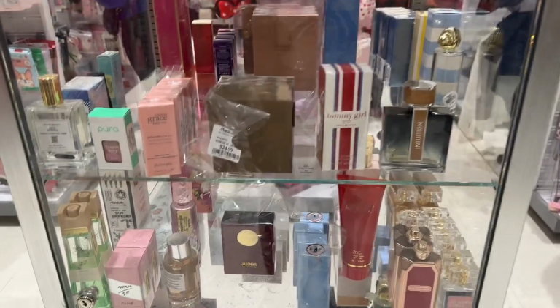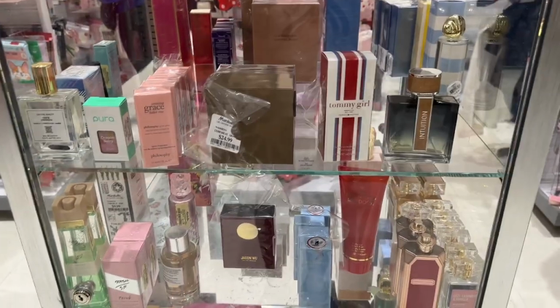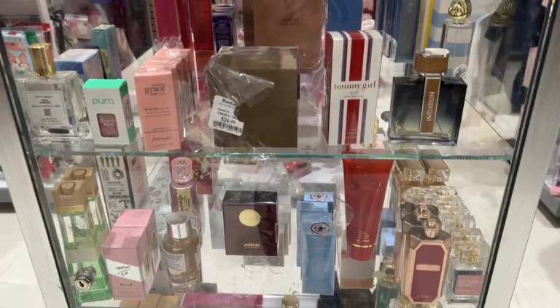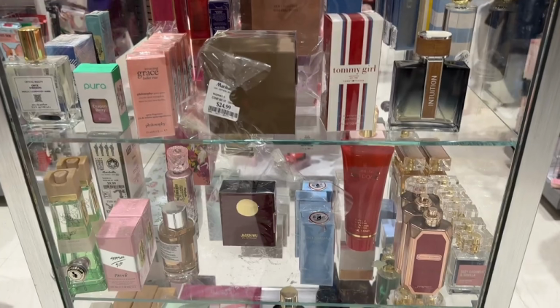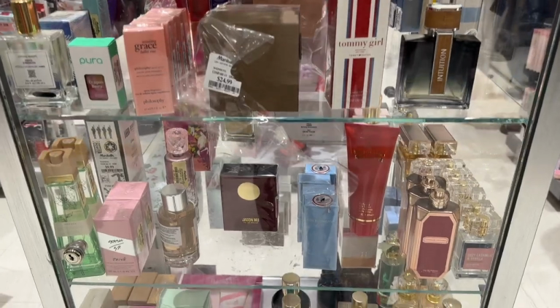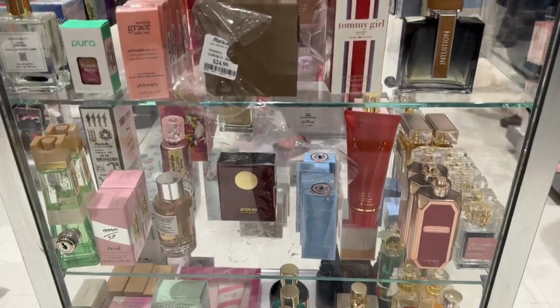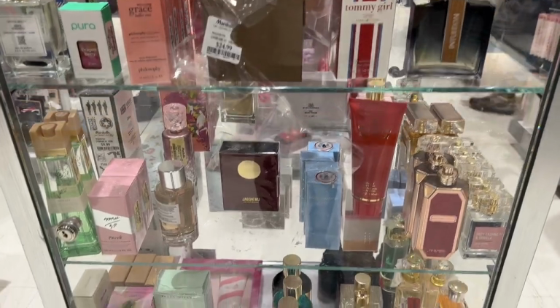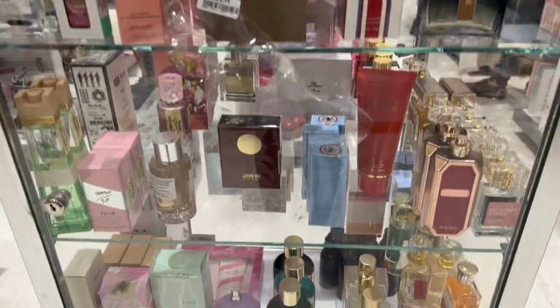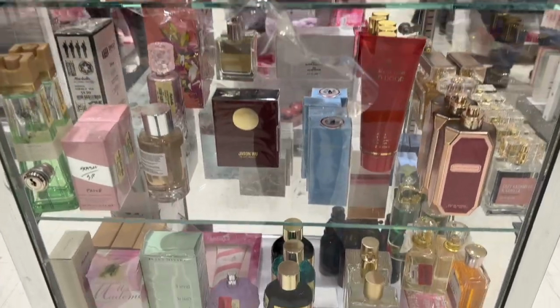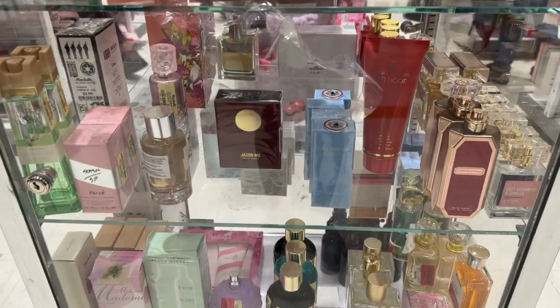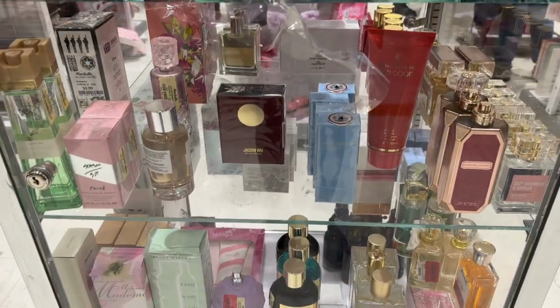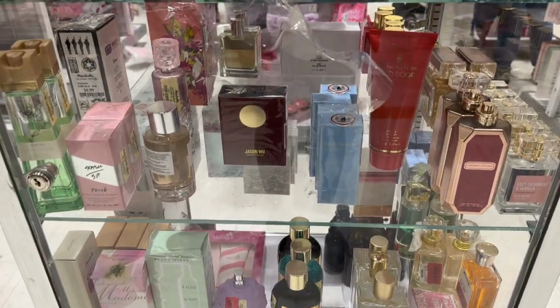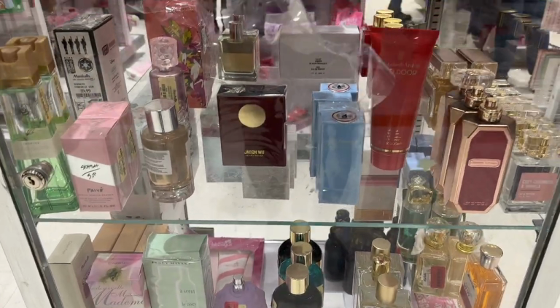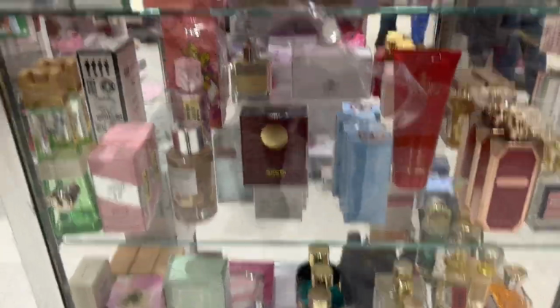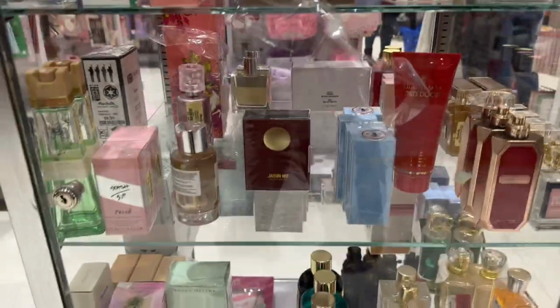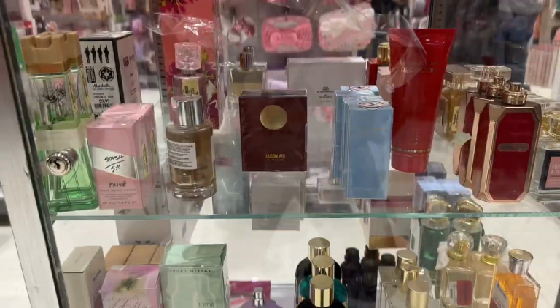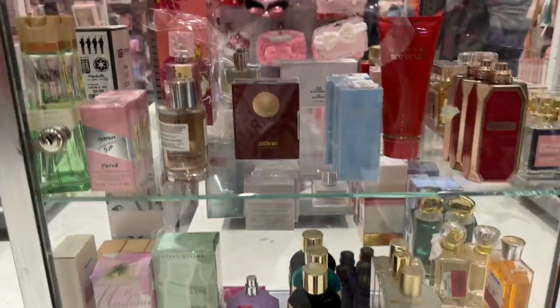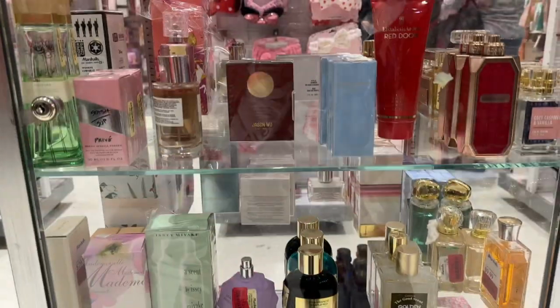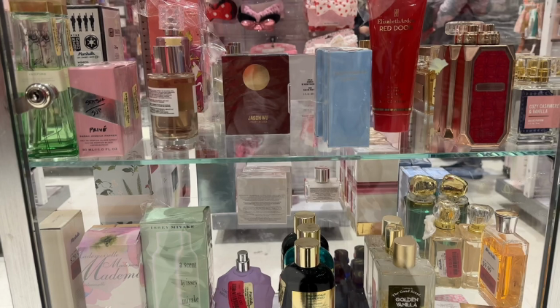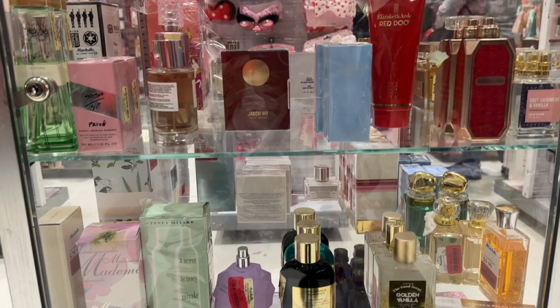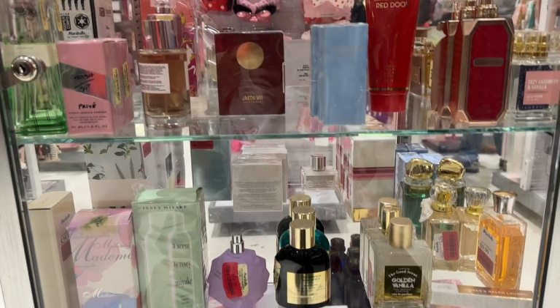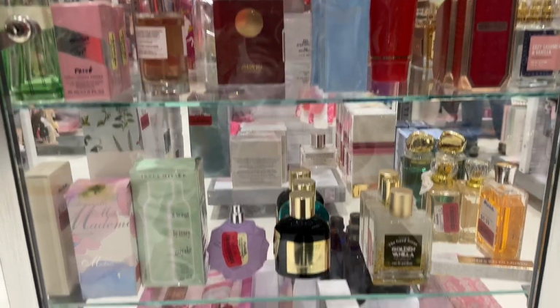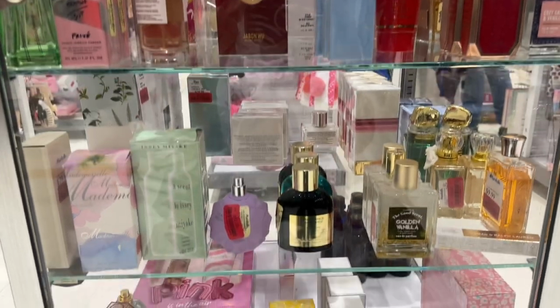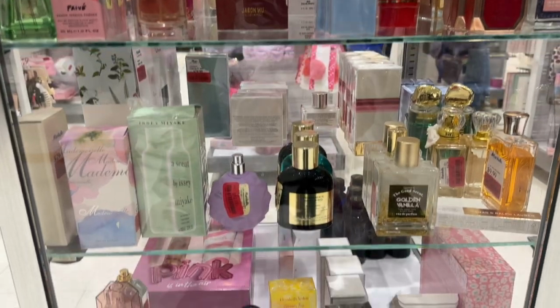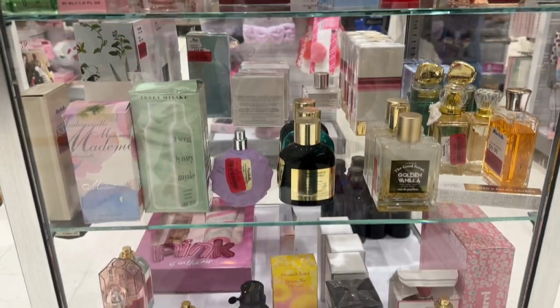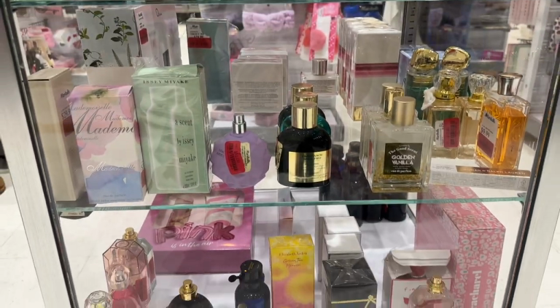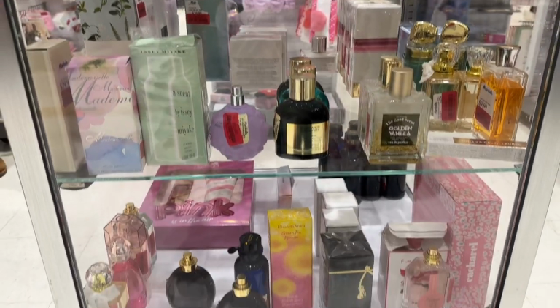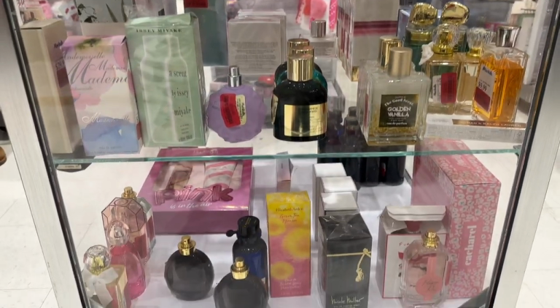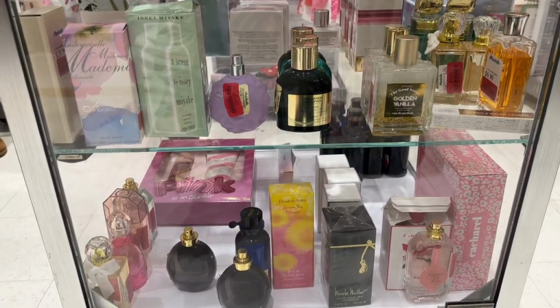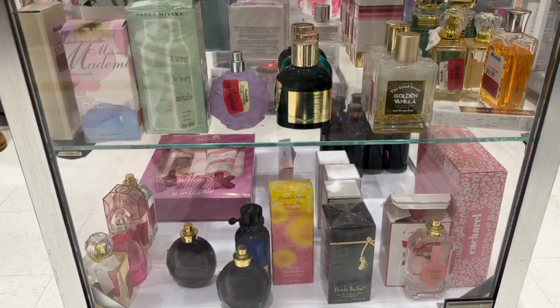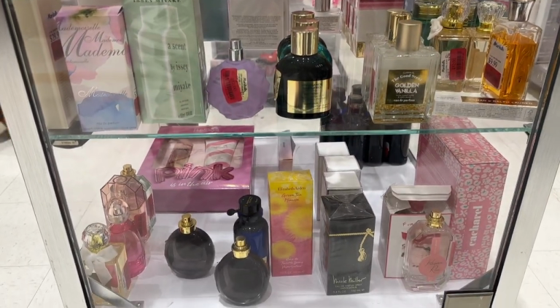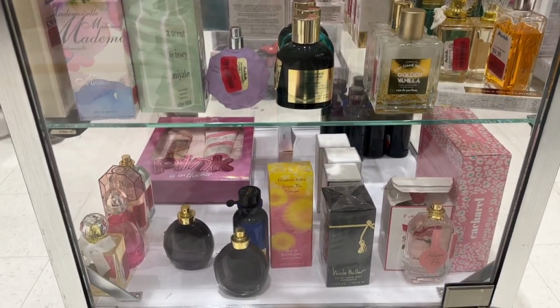They don't really have a lot at this location as far as fragrances are concerned, but I still like to check nonetheless.